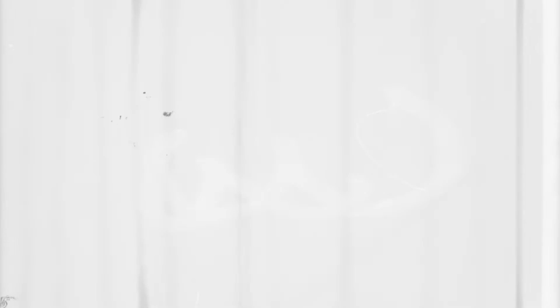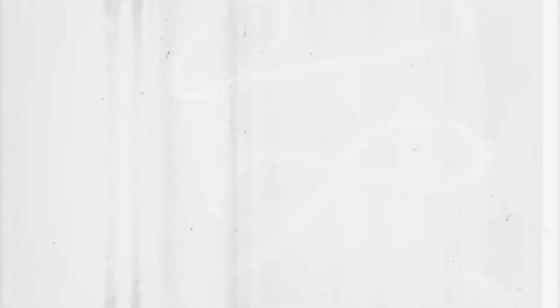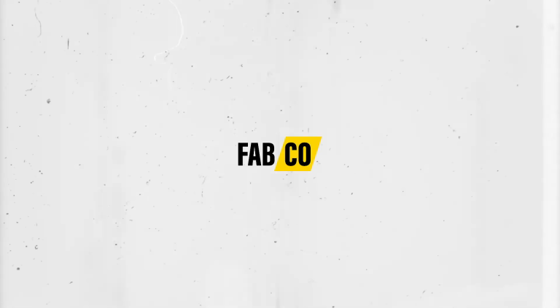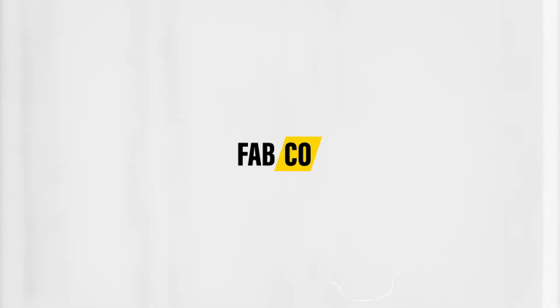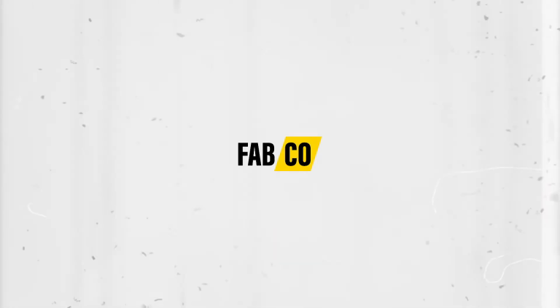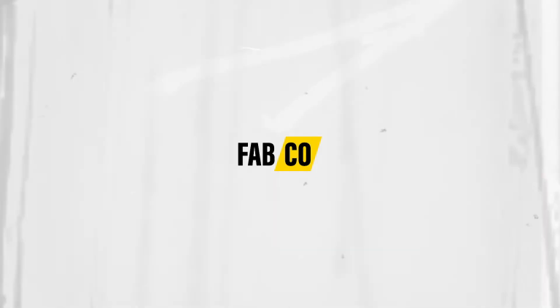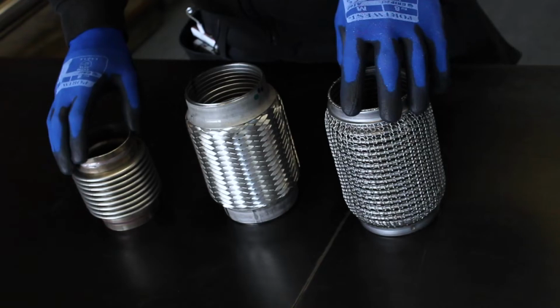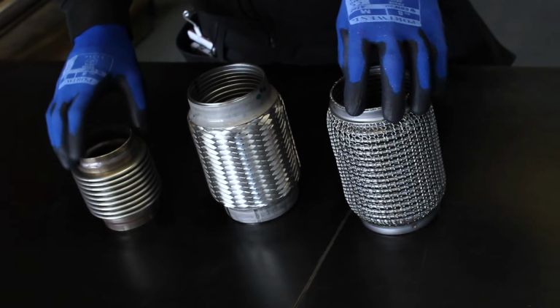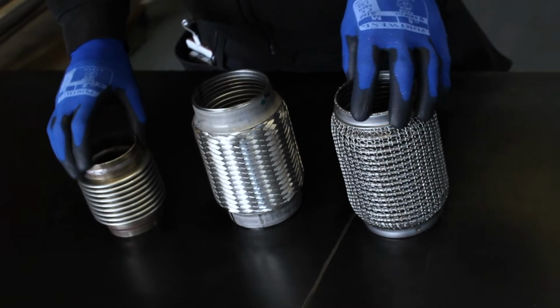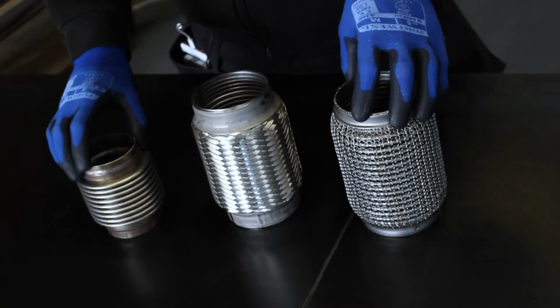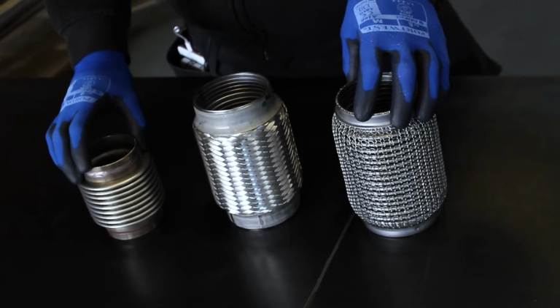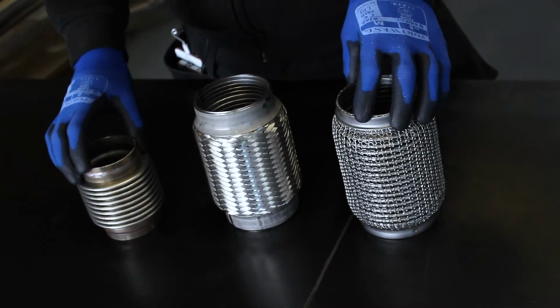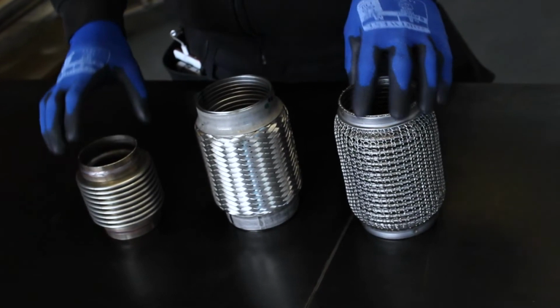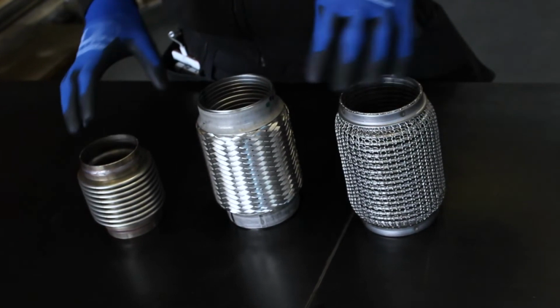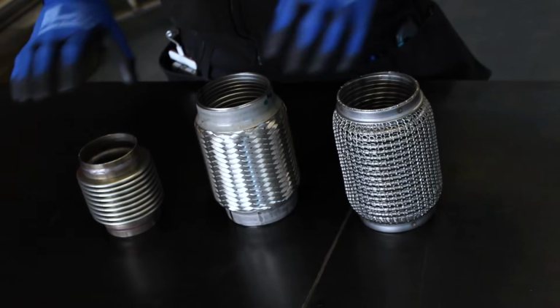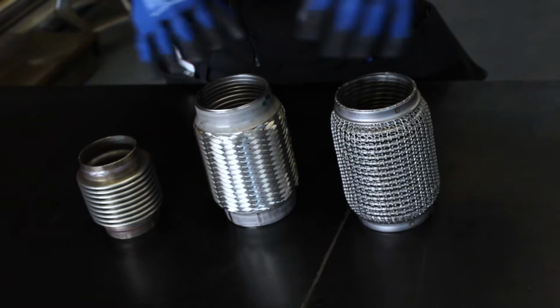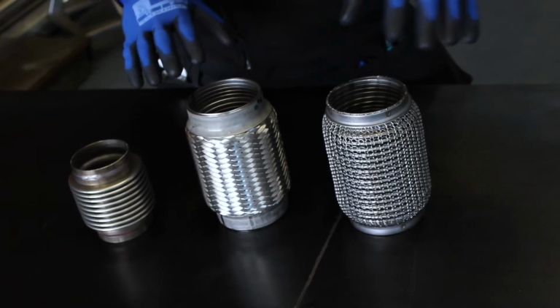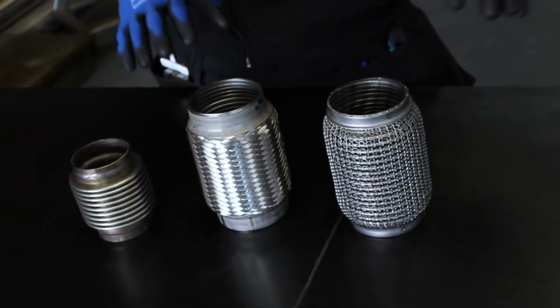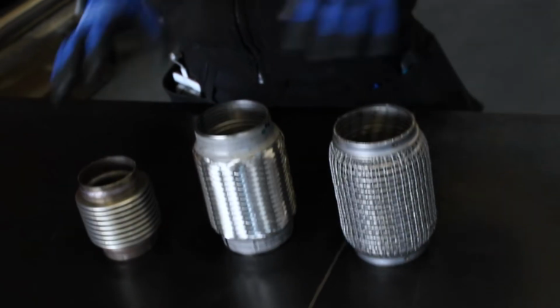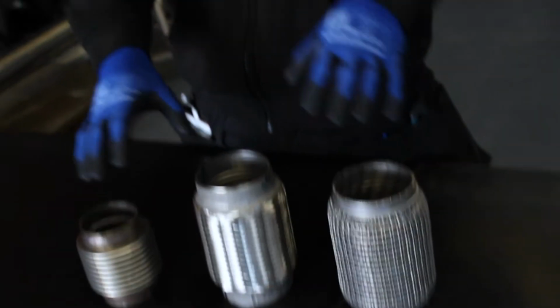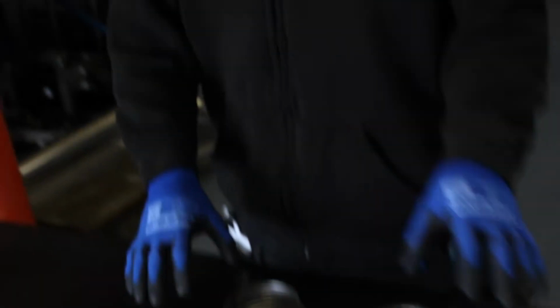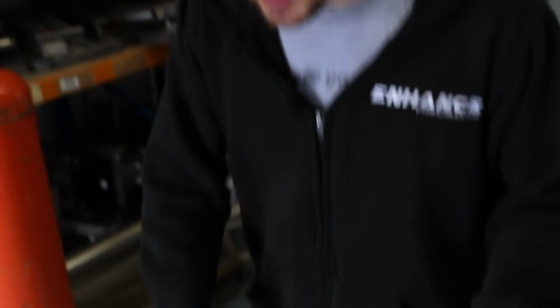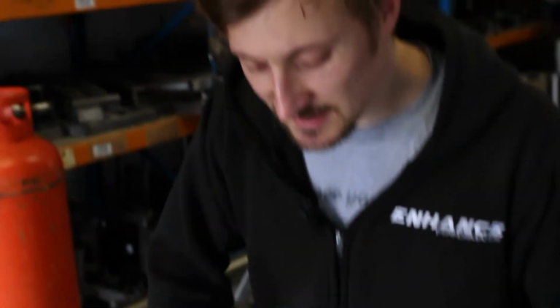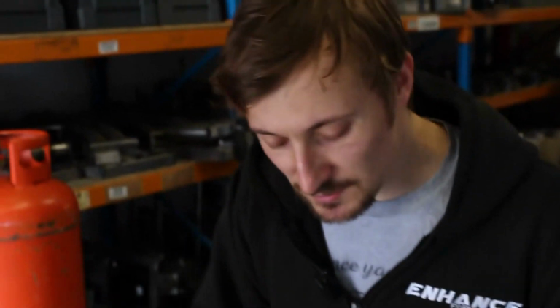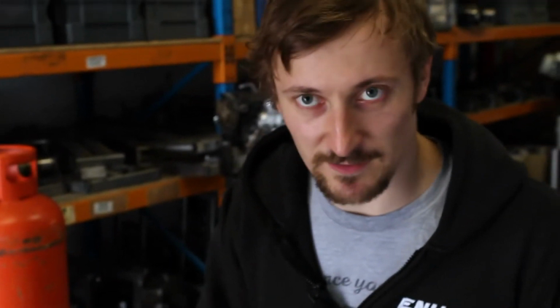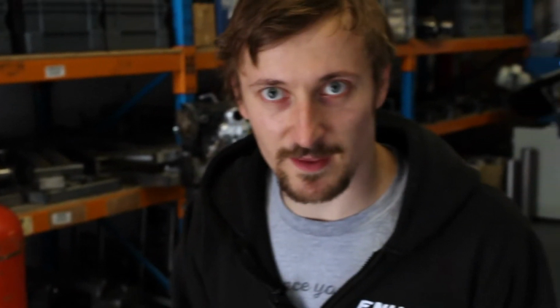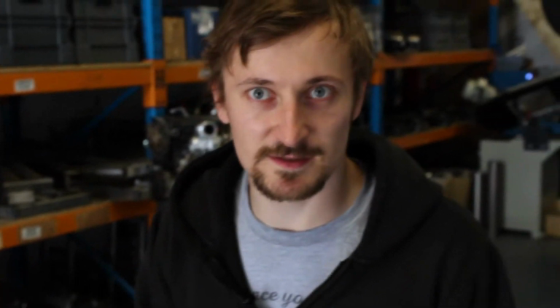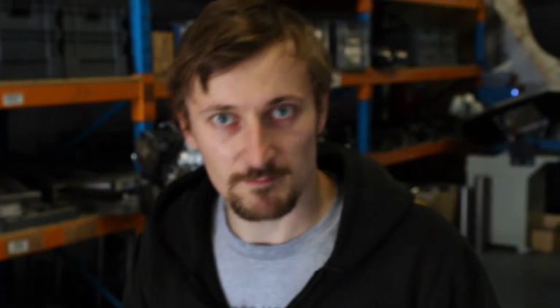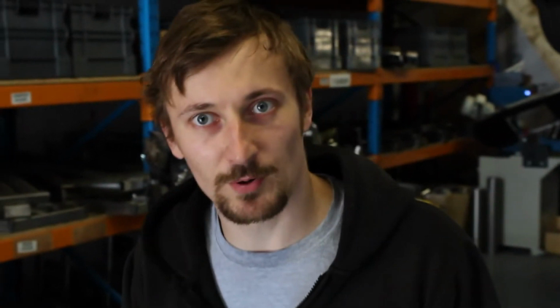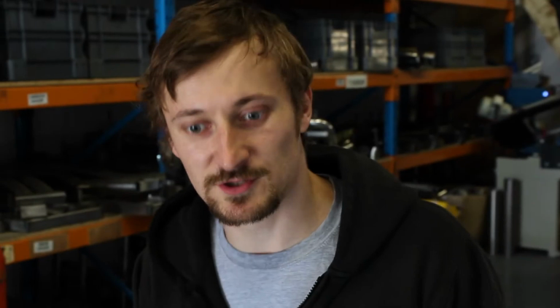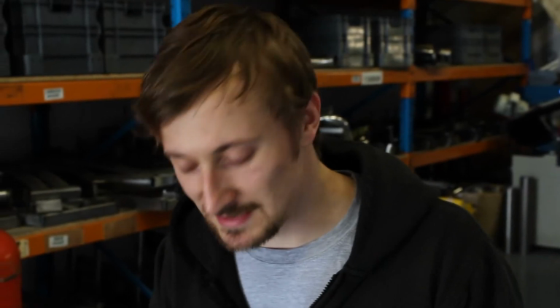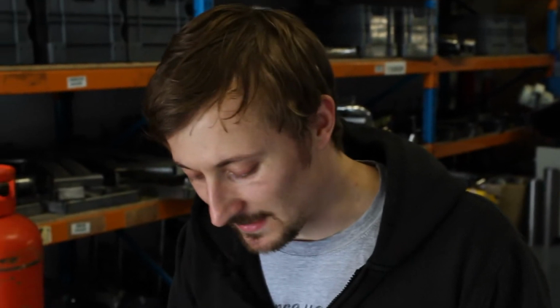So we've got here three different types of flexible joint. These all have different applications and they're useful for different things, though they'll pretty much do the same thing.